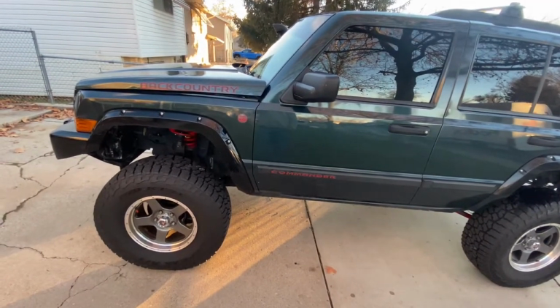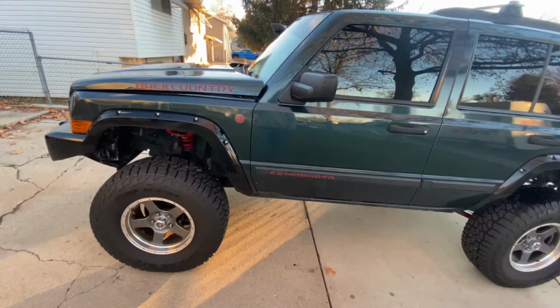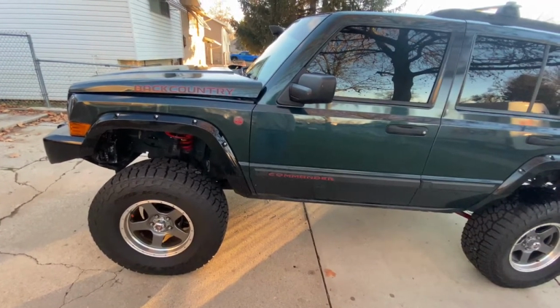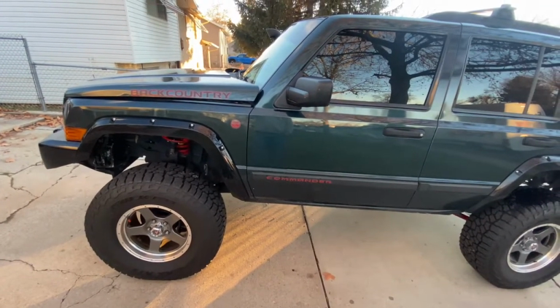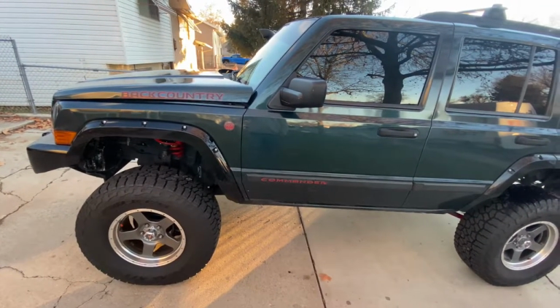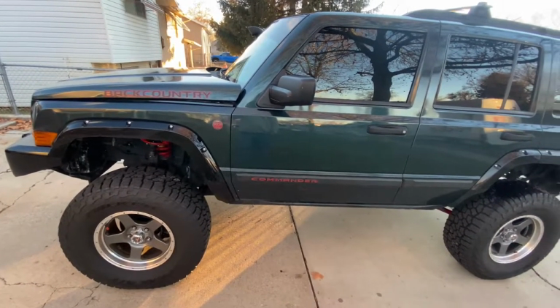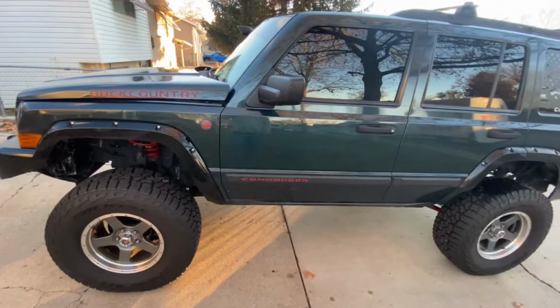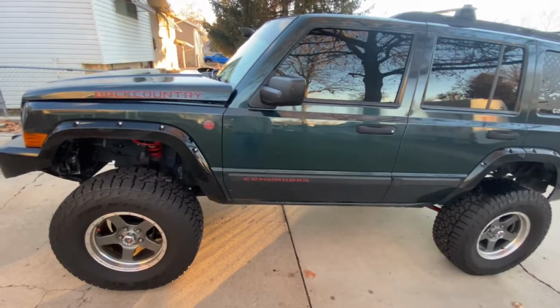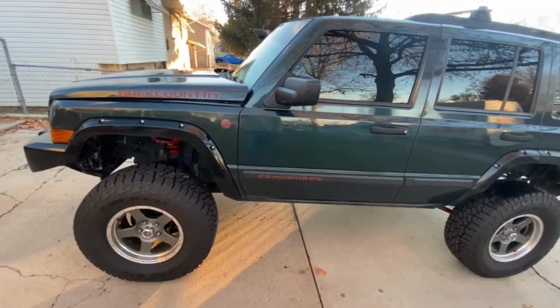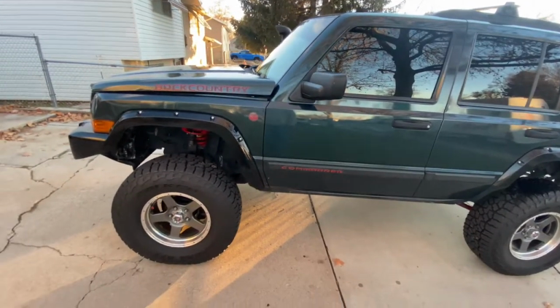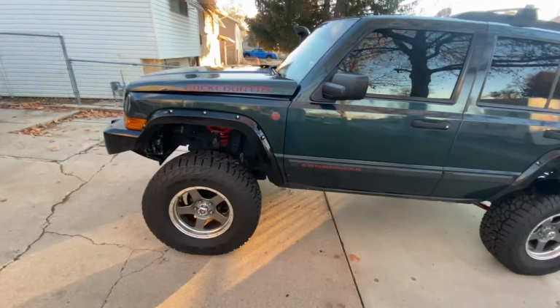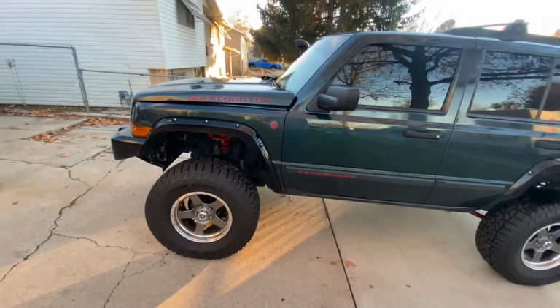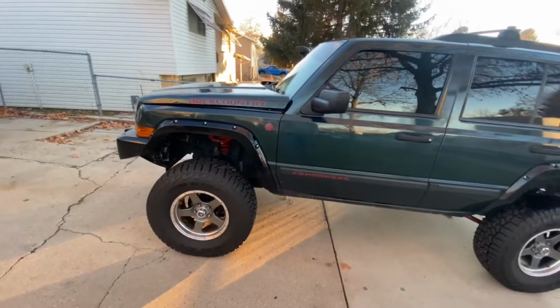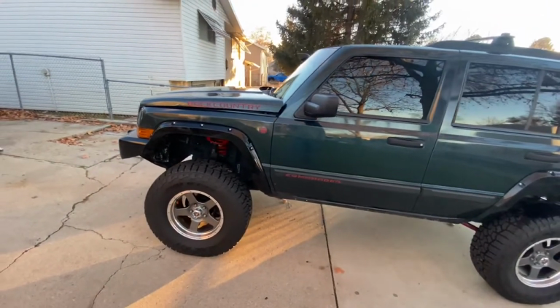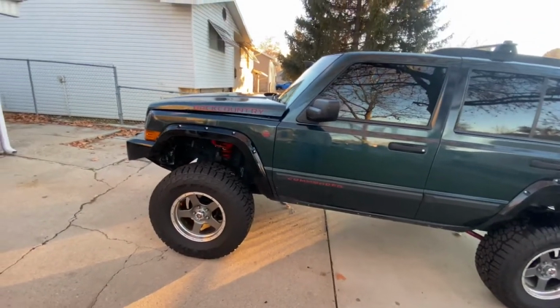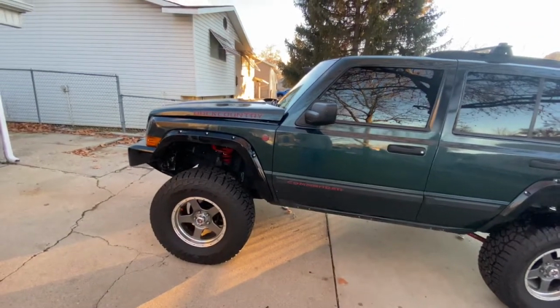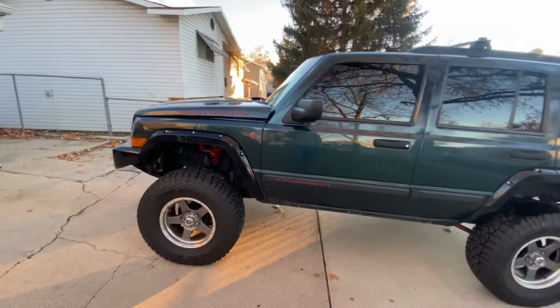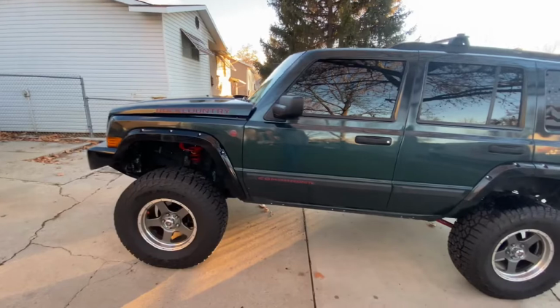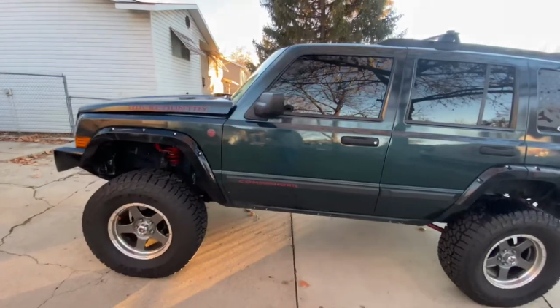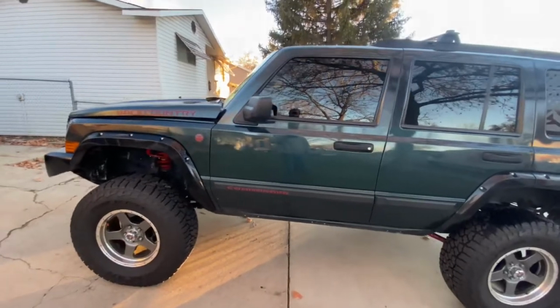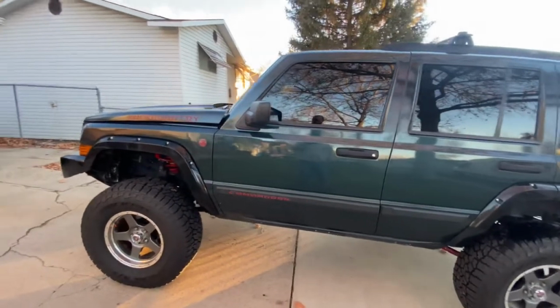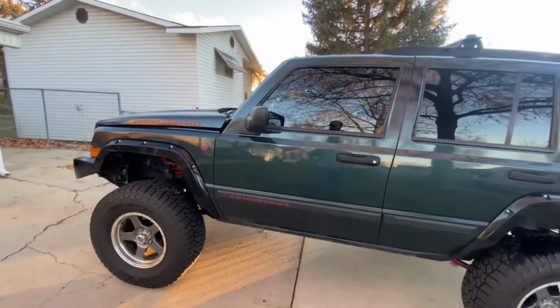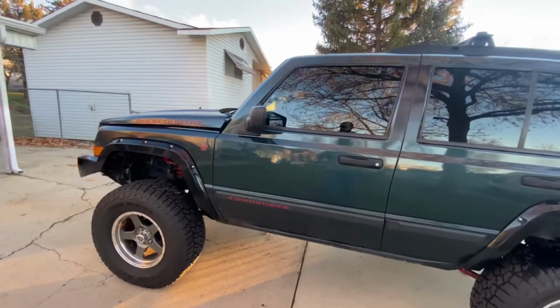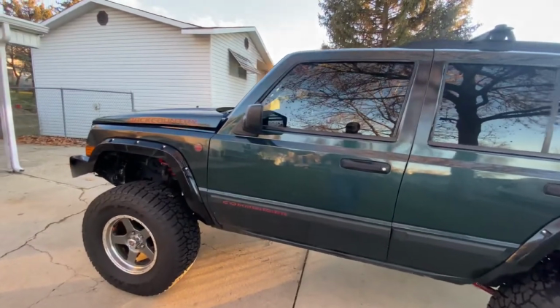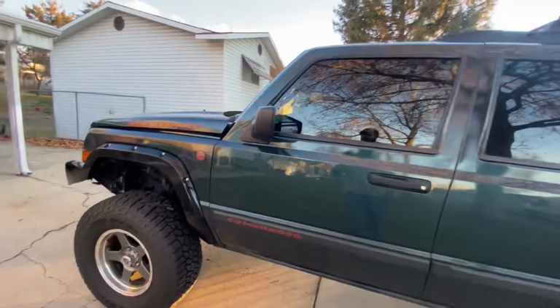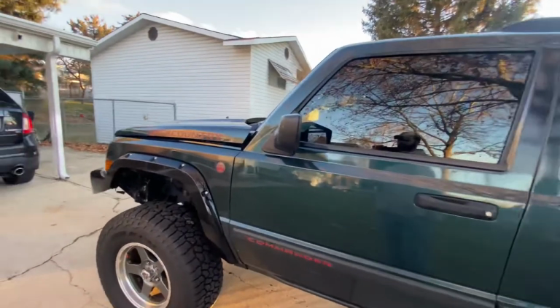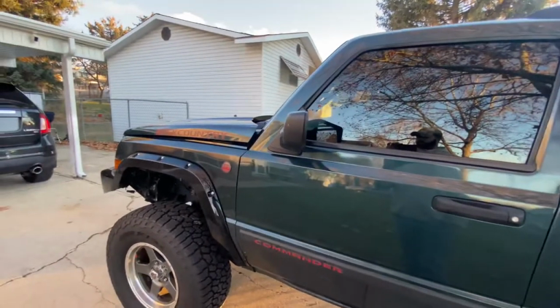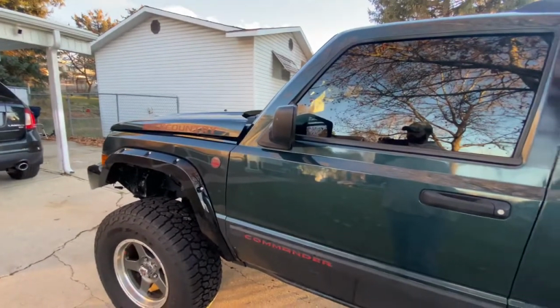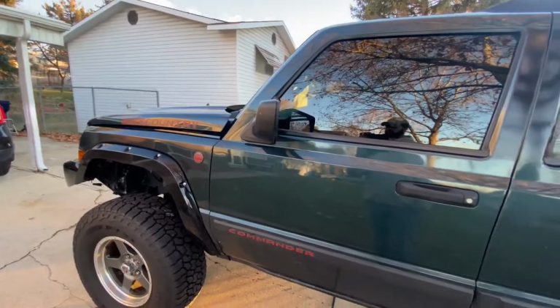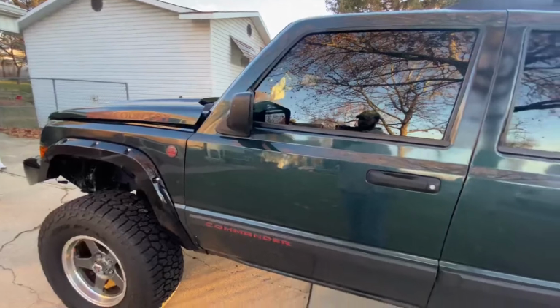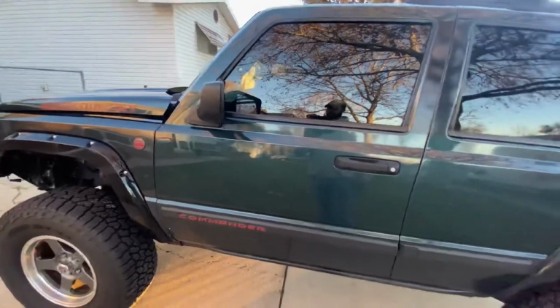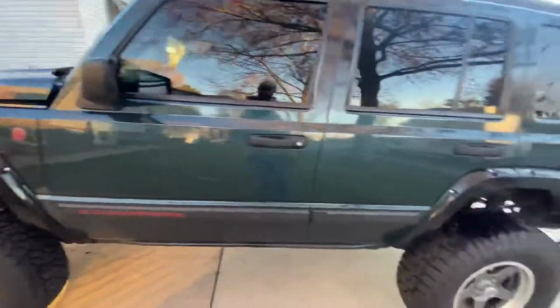Whereas the windshield wouldn't even — no matter how fast she went — it would not blow the water off the windshield. But yeah, I ended up doing that and it helps hot air escape out of it.